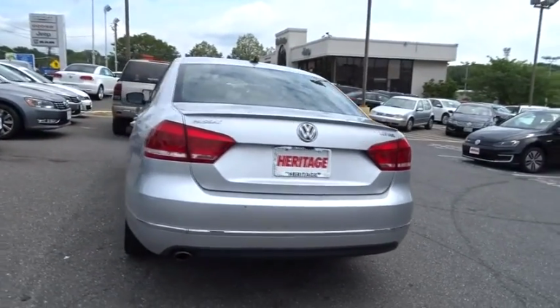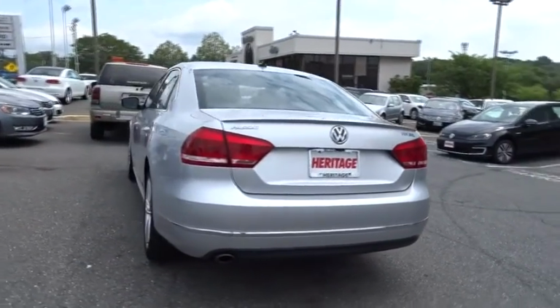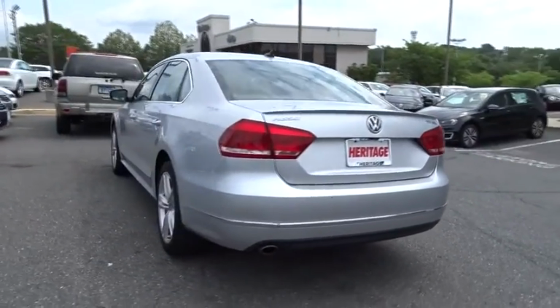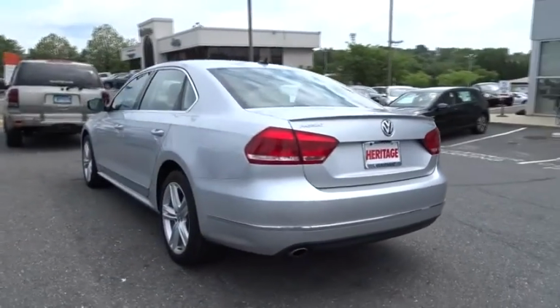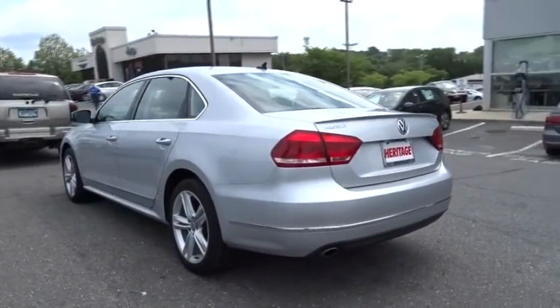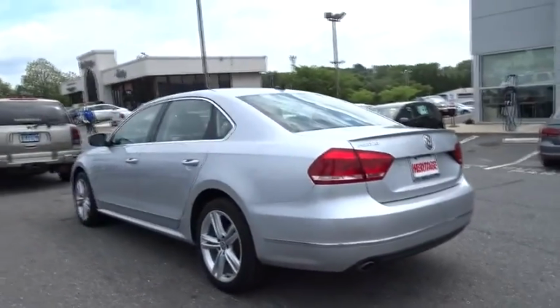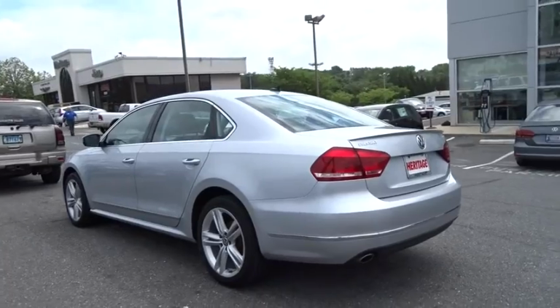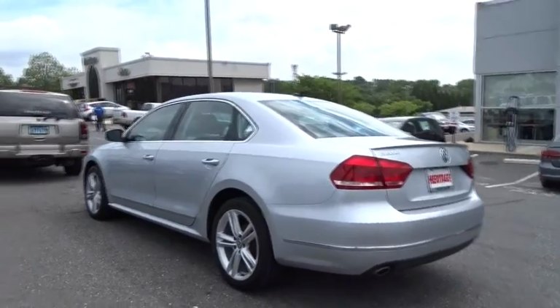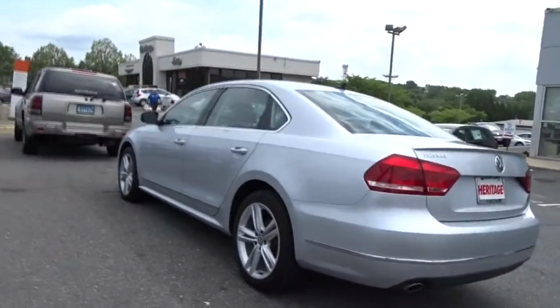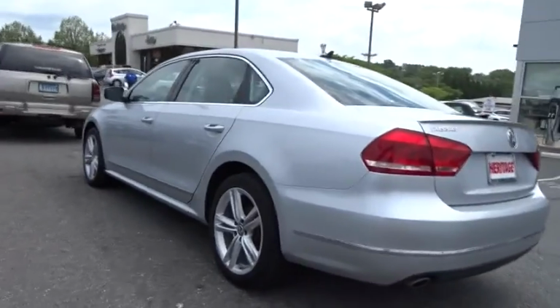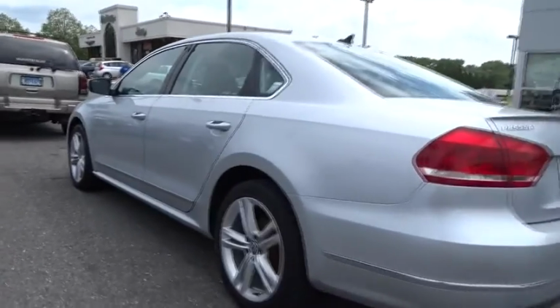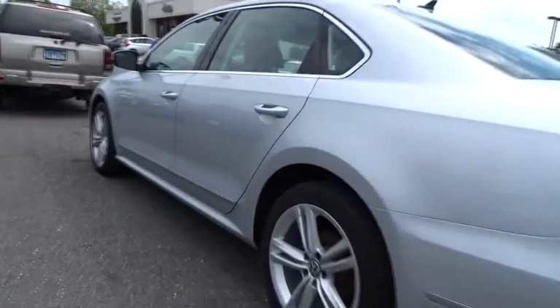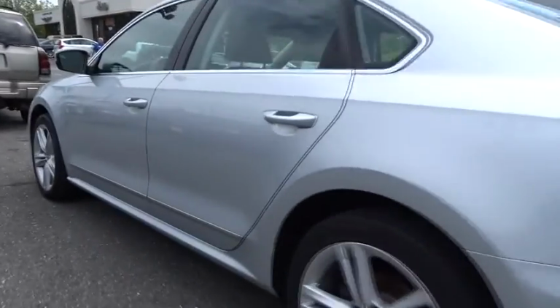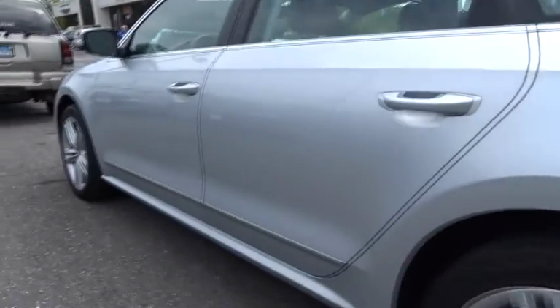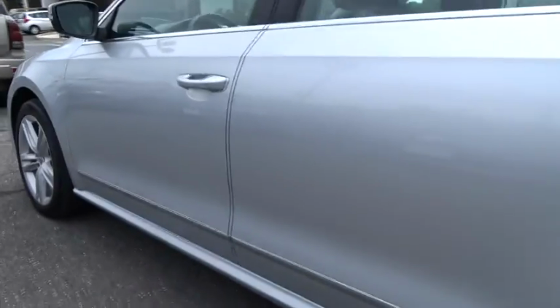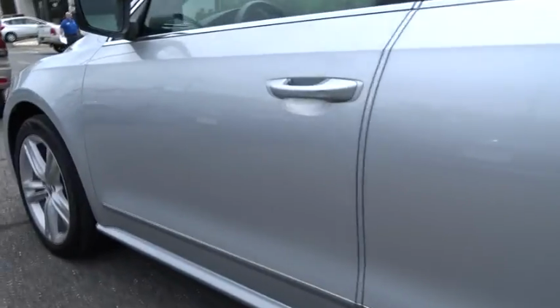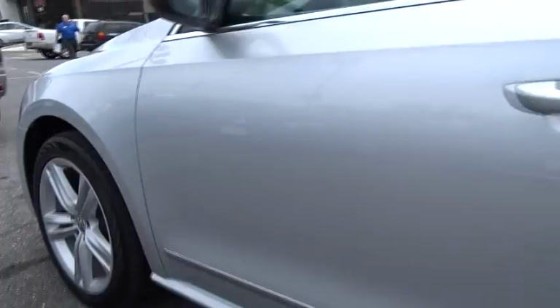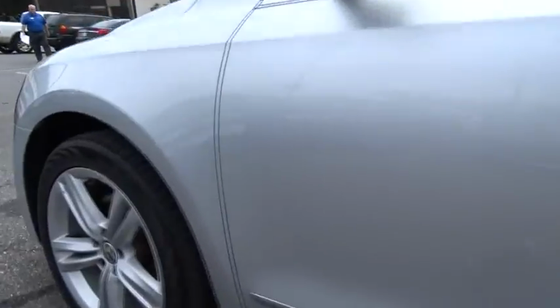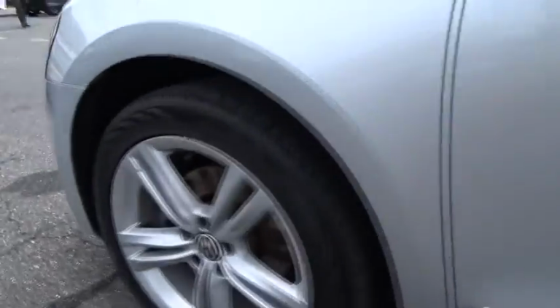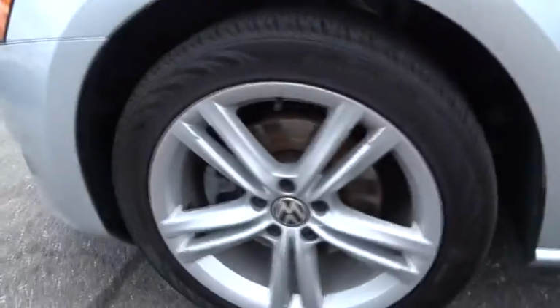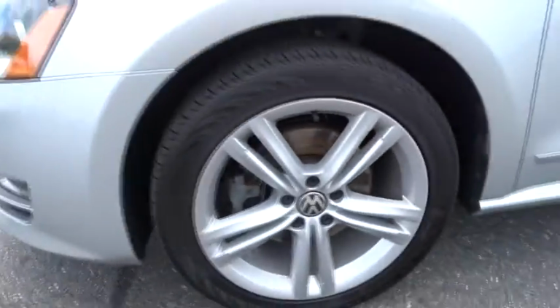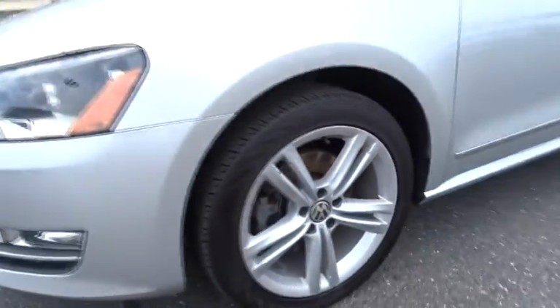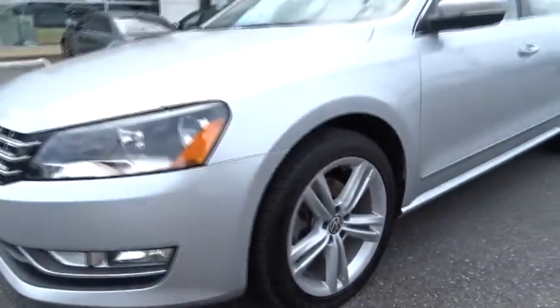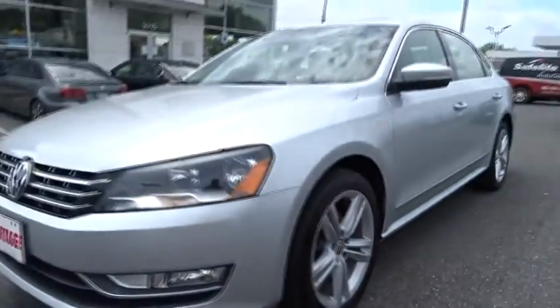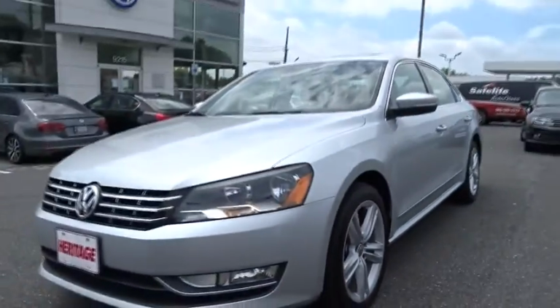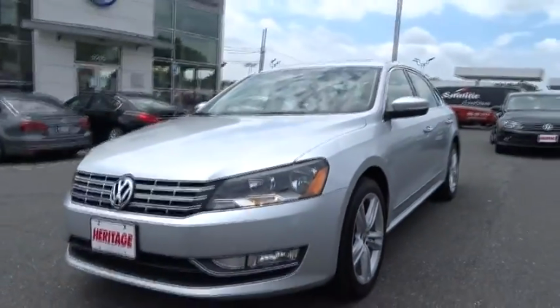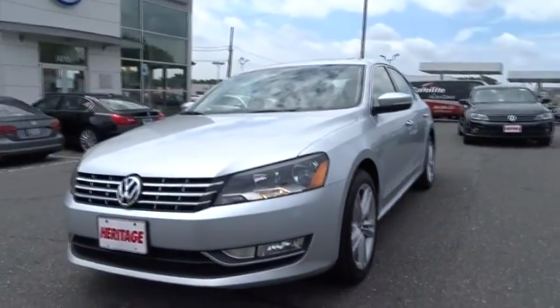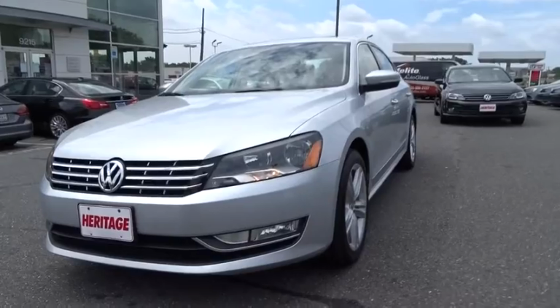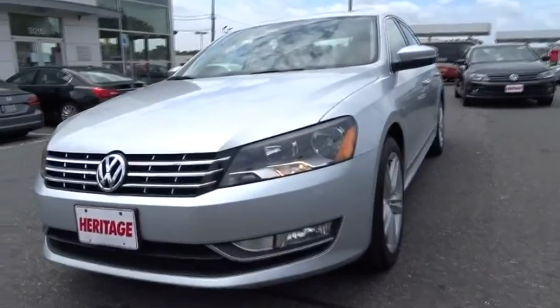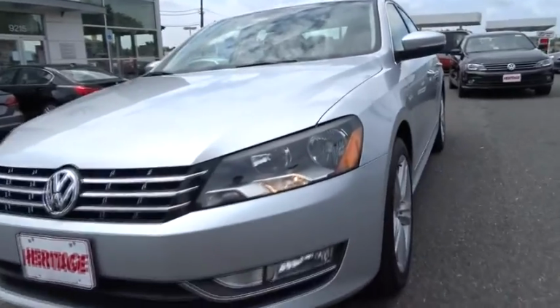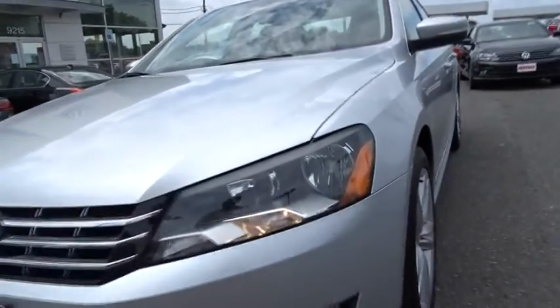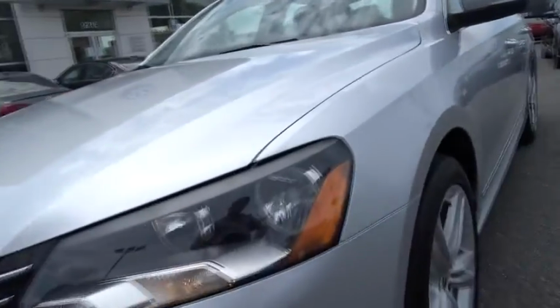Power passenger seat, Bluetooth, moonroof, leather-wrapped steering wheel, adjustable steering wheel, power steering, driver airbag, four-wheel disc brakes, cruise control, auto-dimming rearview mirror, PPO, aluminum wheels, floor mats.